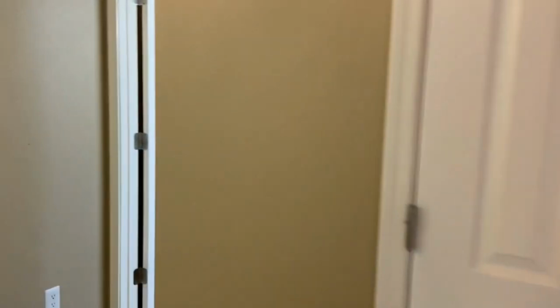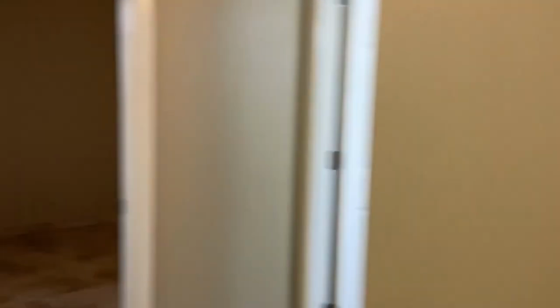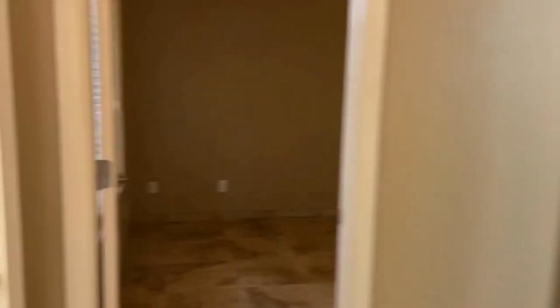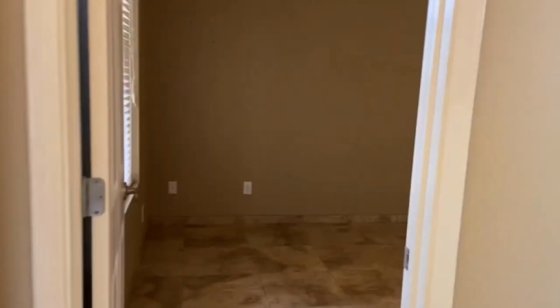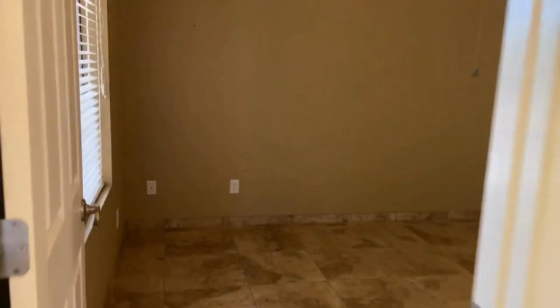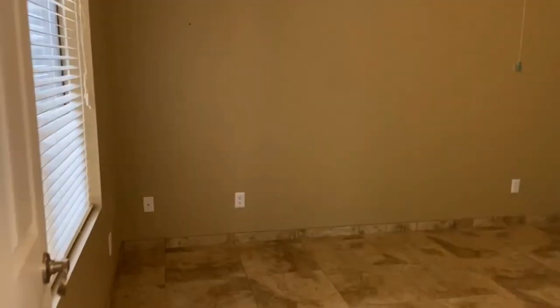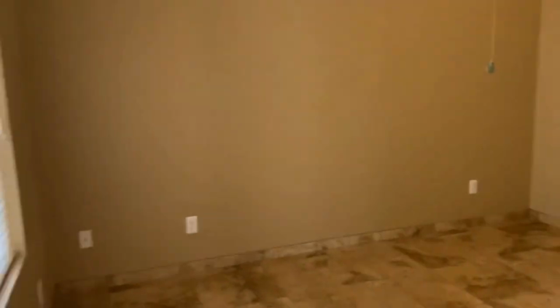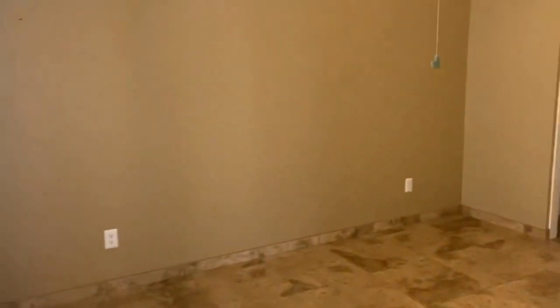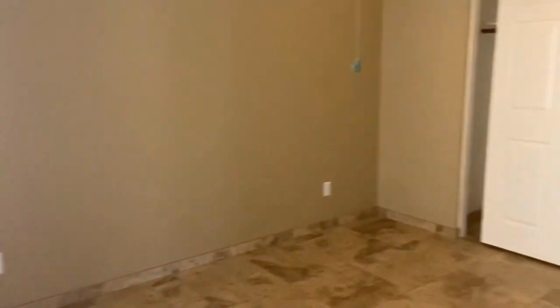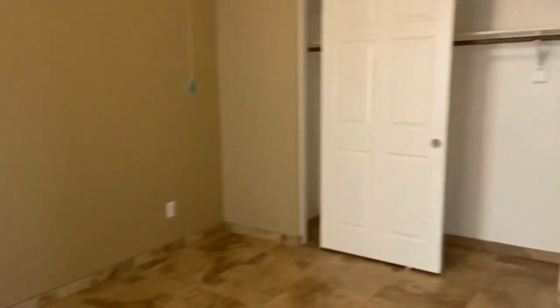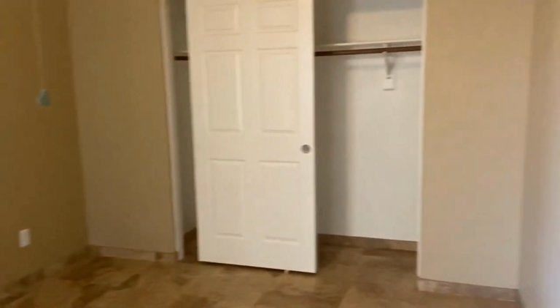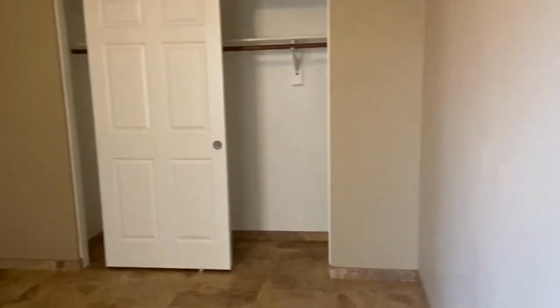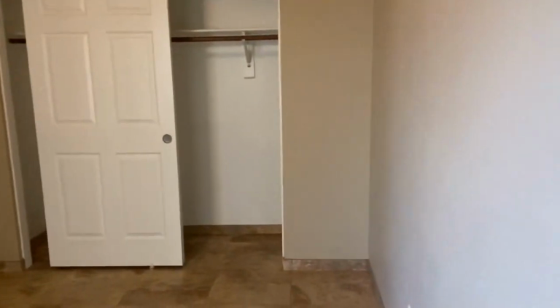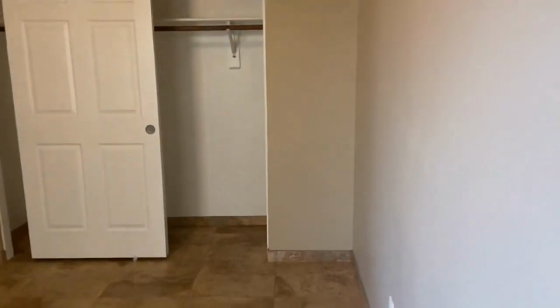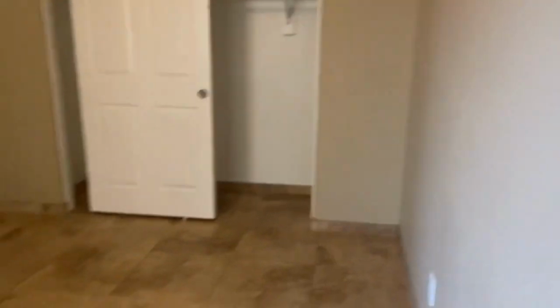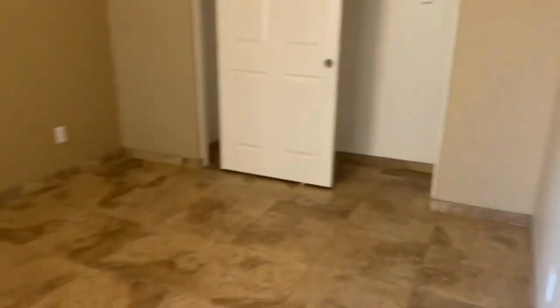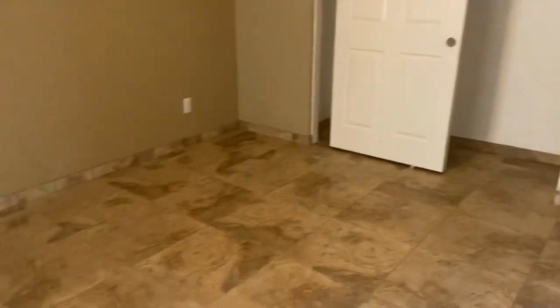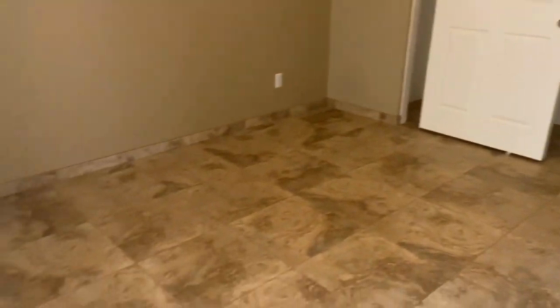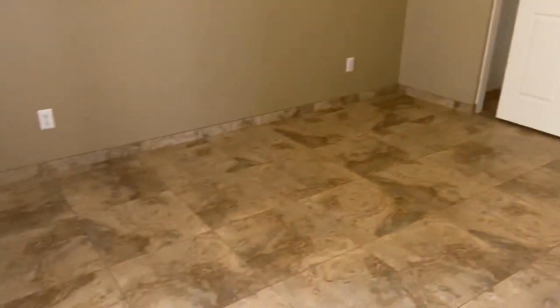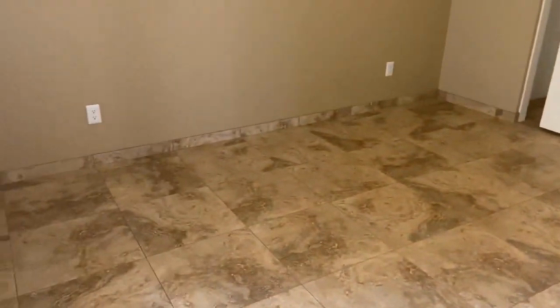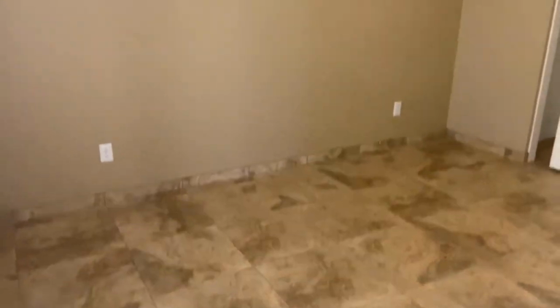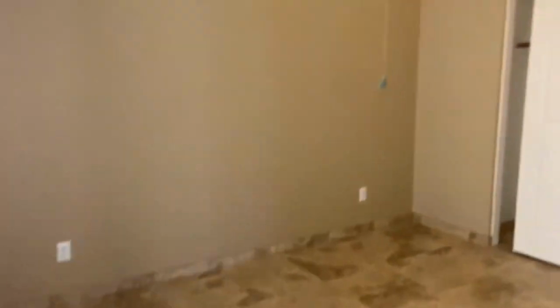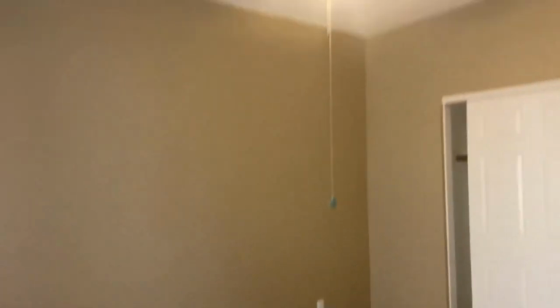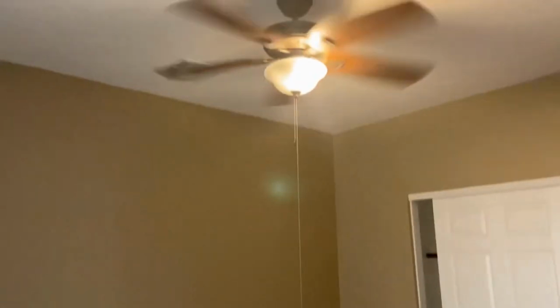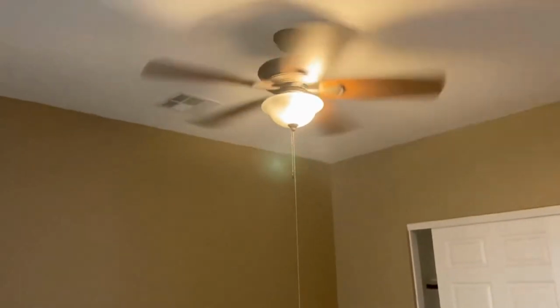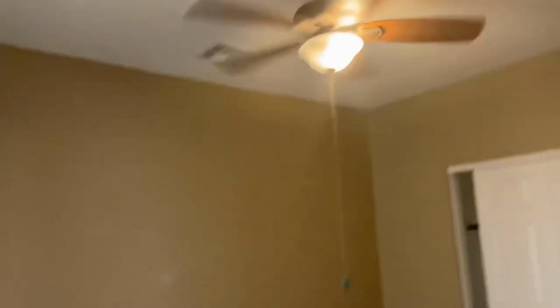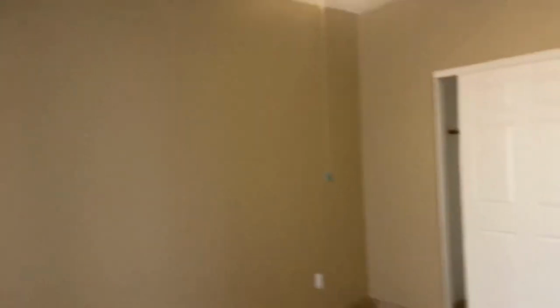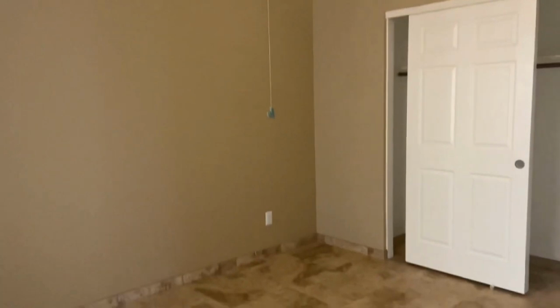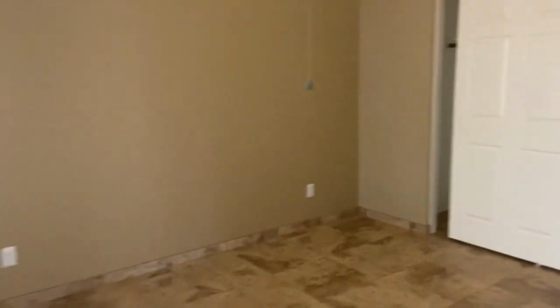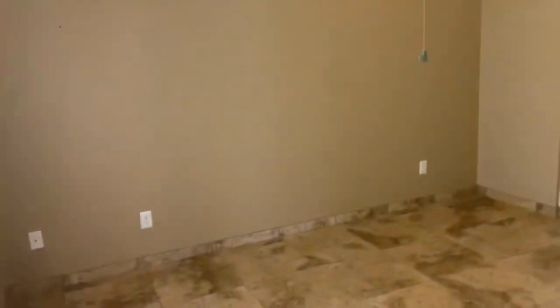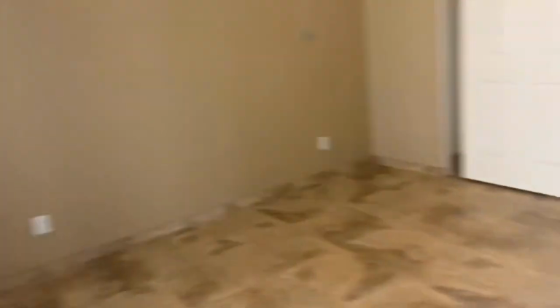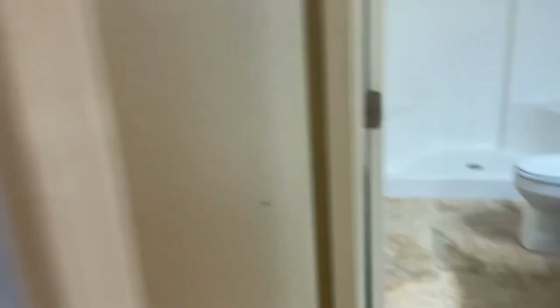As I said, we do have two bedrooms here in this home. This front bedroom is our guest room. It does have the tile flooring, ceiling fan, great closet, and two-inch blinds.